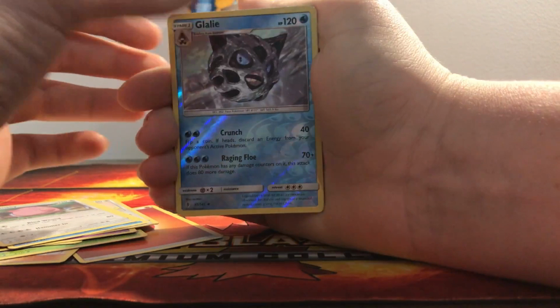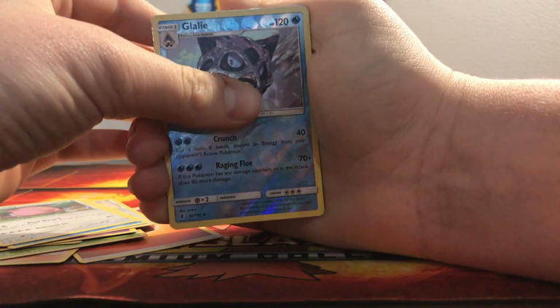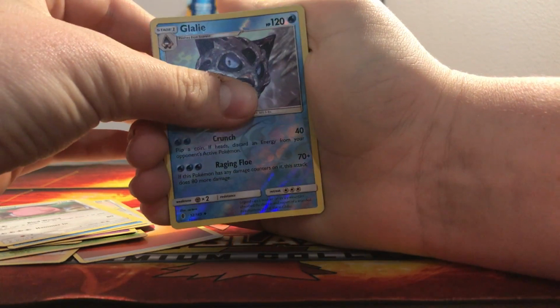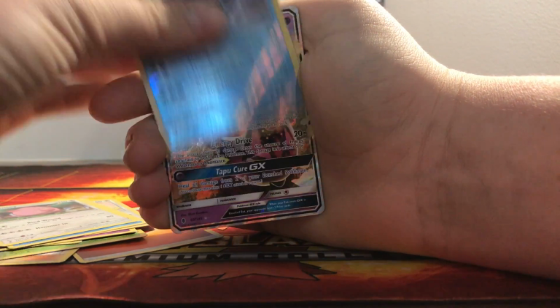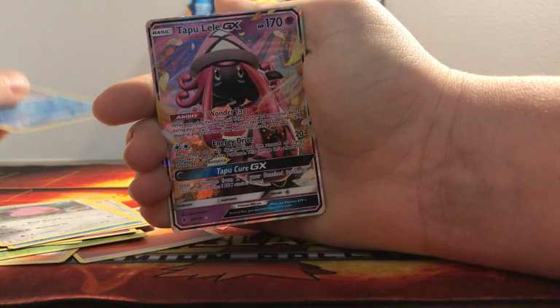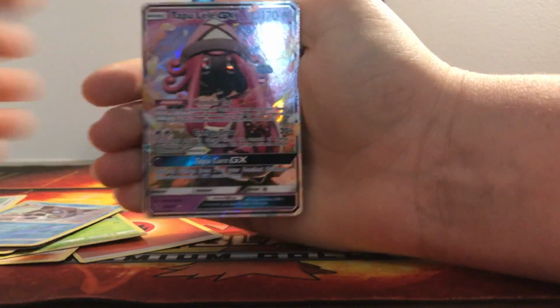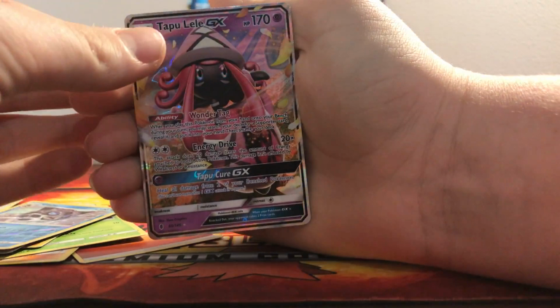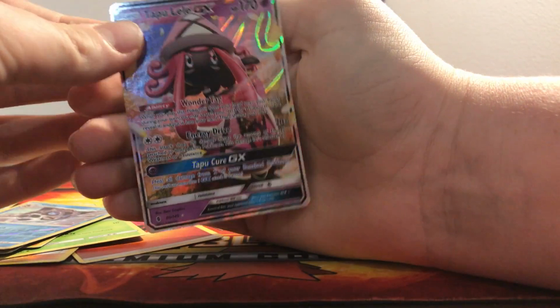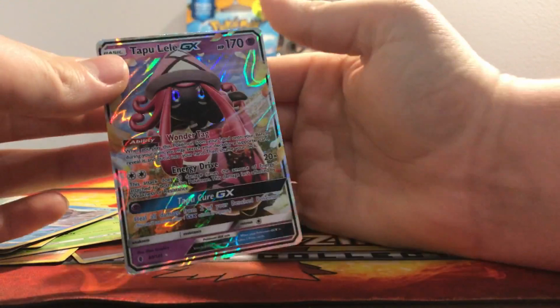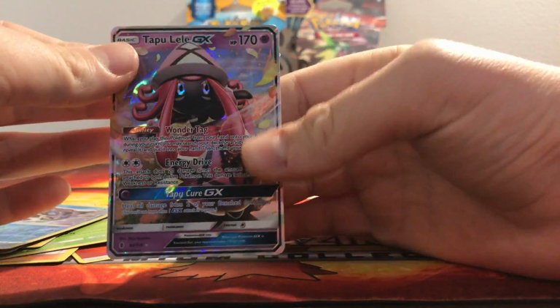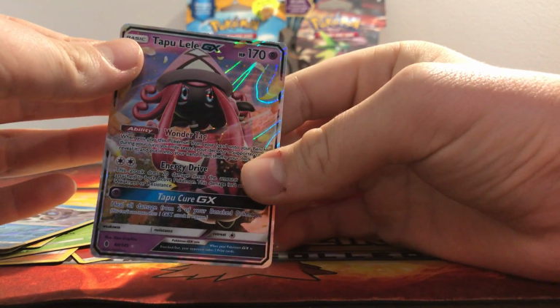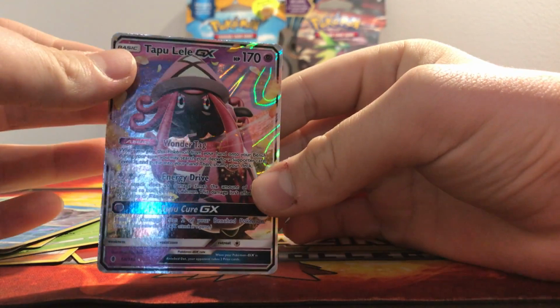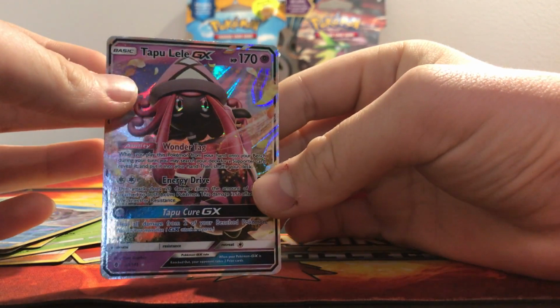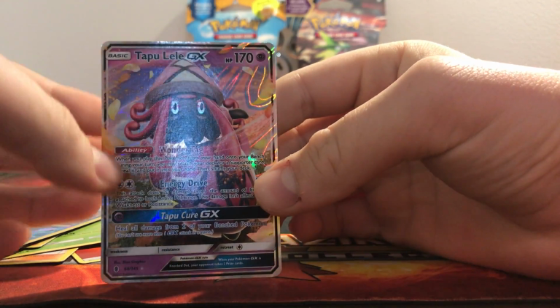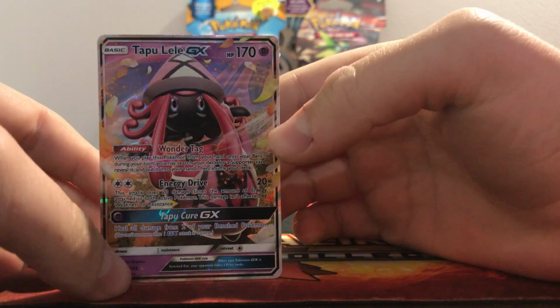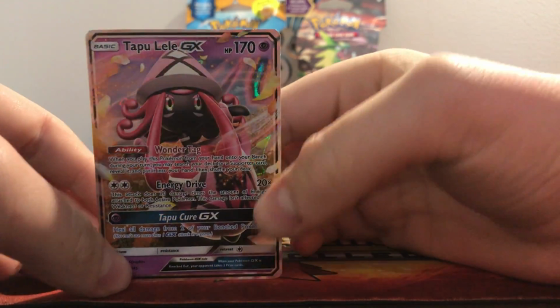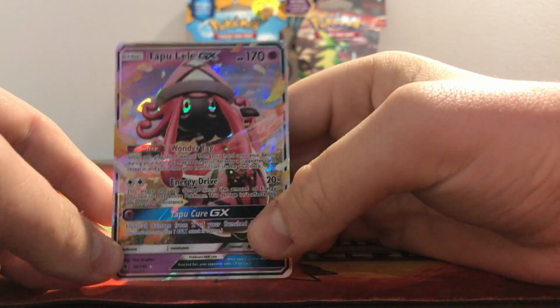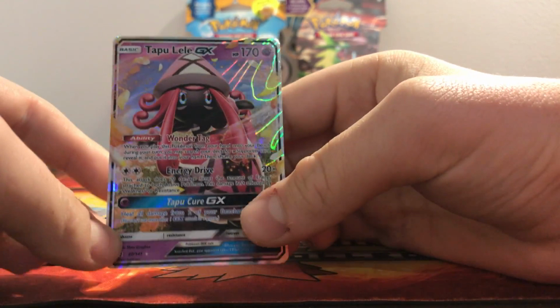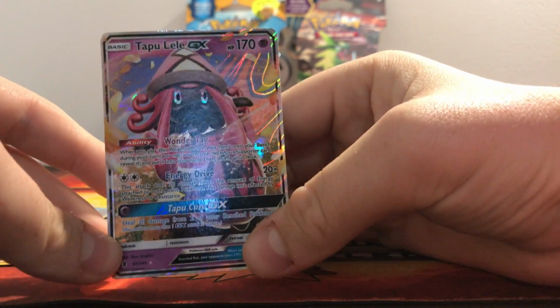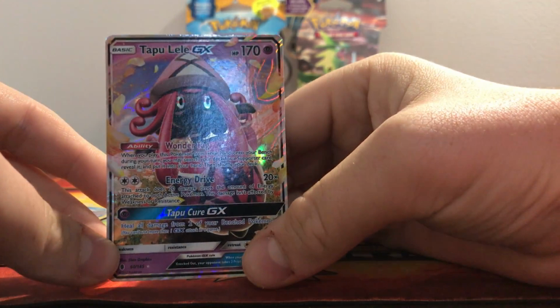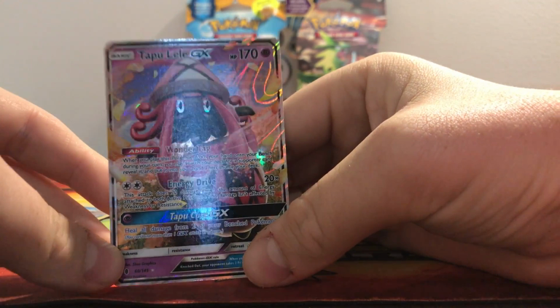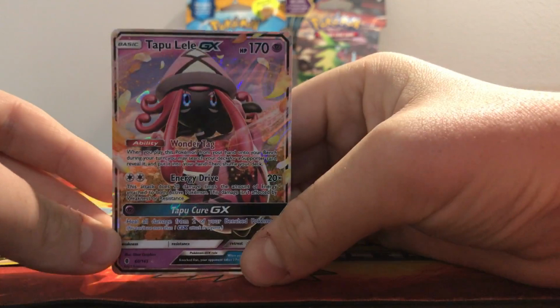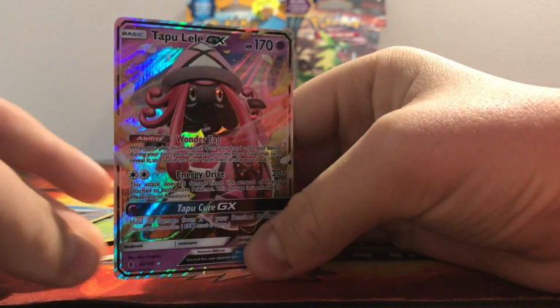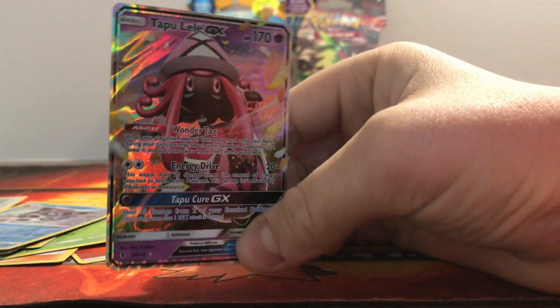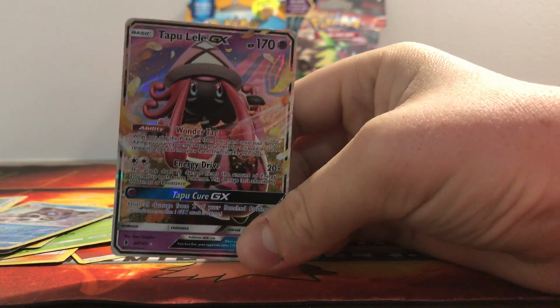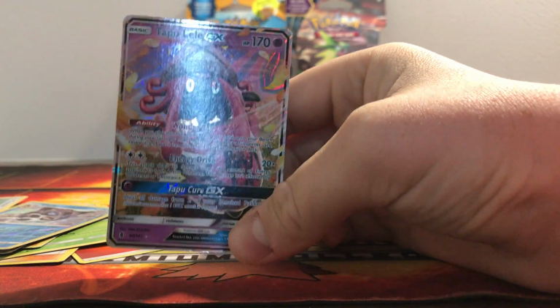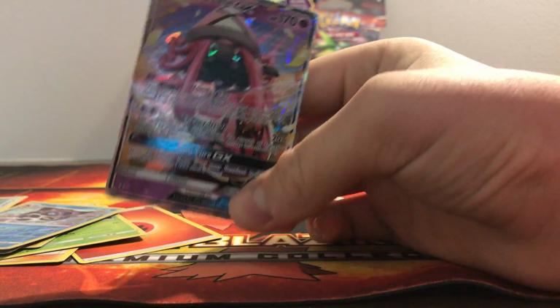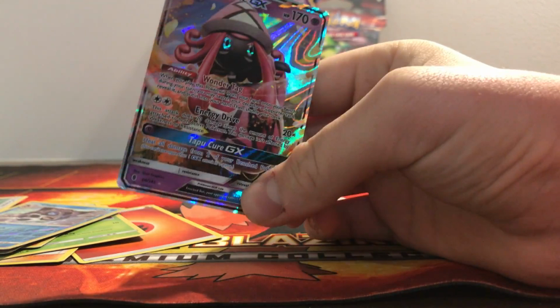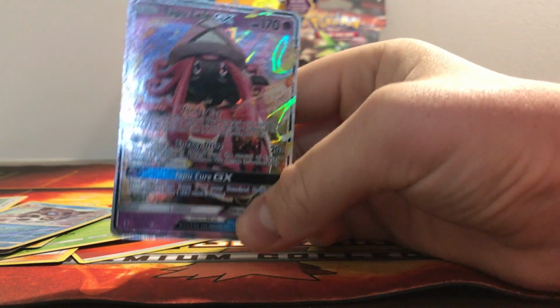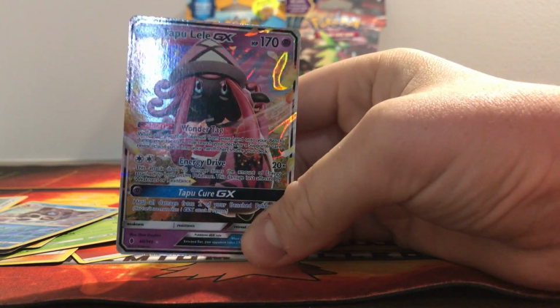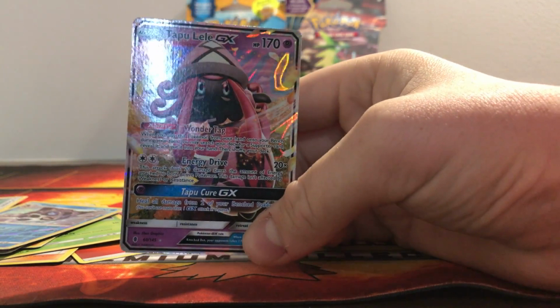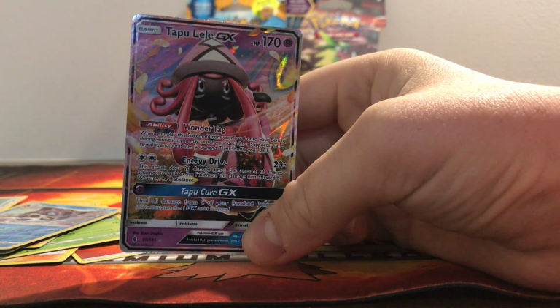Reverse. And... oh my god. Tapu Lele! Regular. Well, it's just regular, but still — one of the most expensive cards in the set, I believe, at the moment.